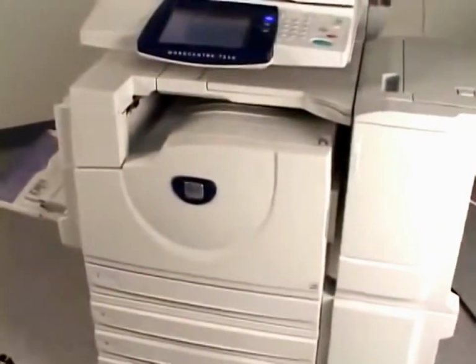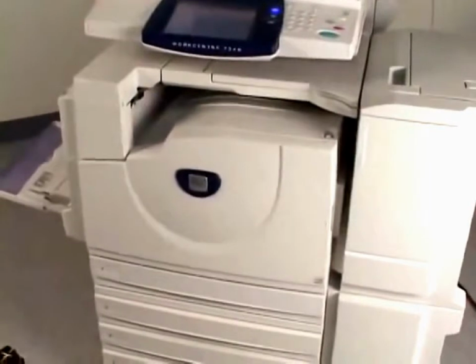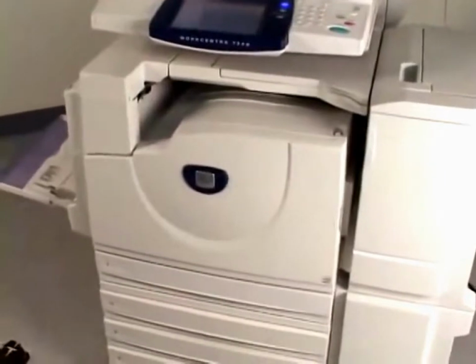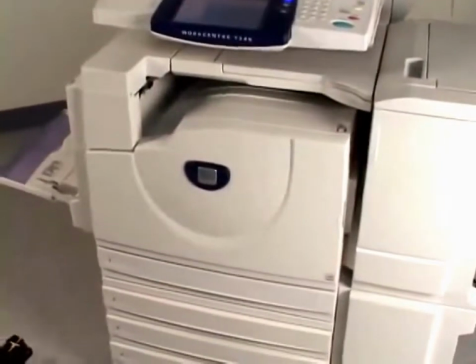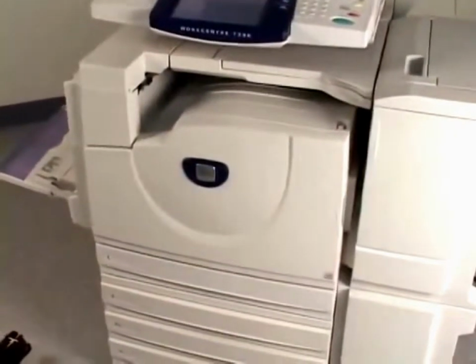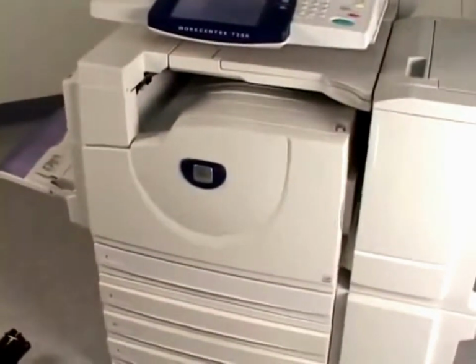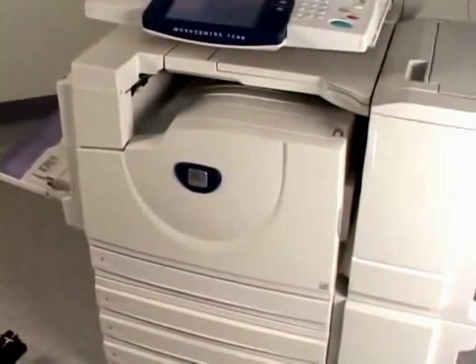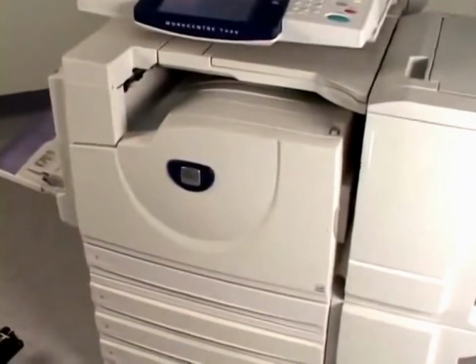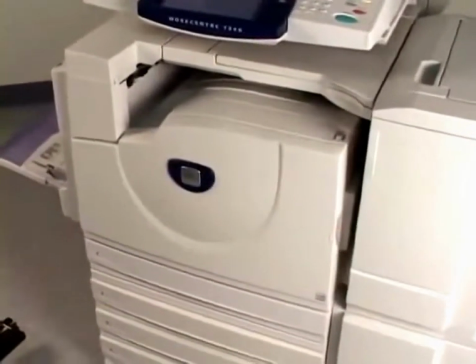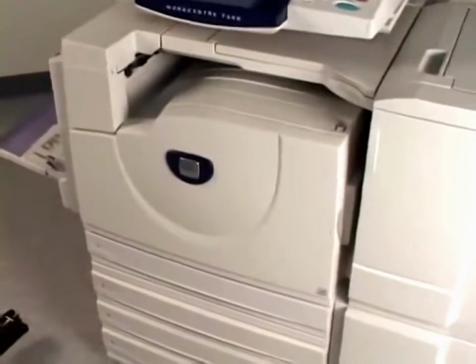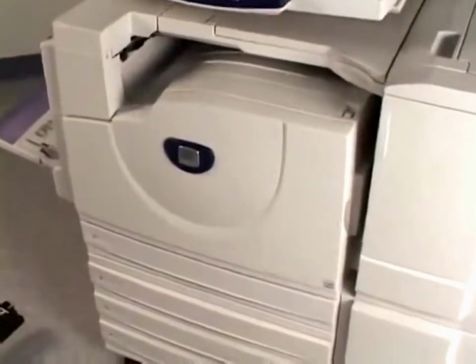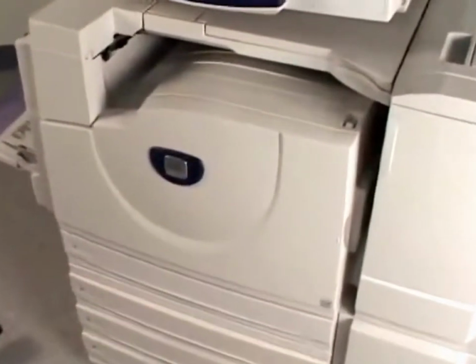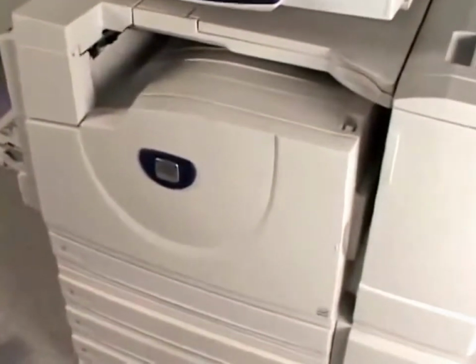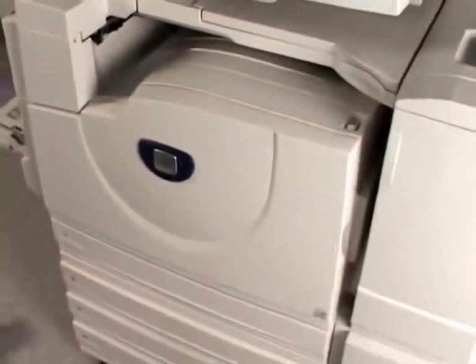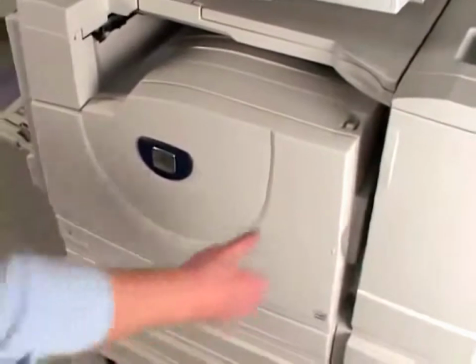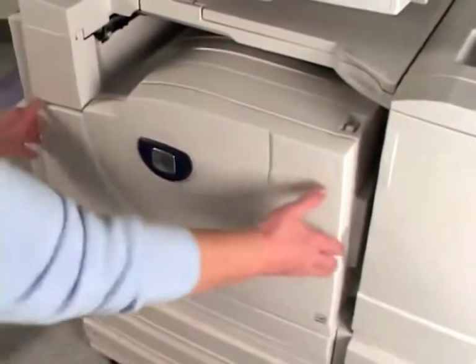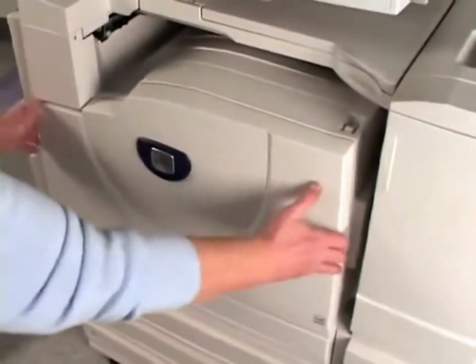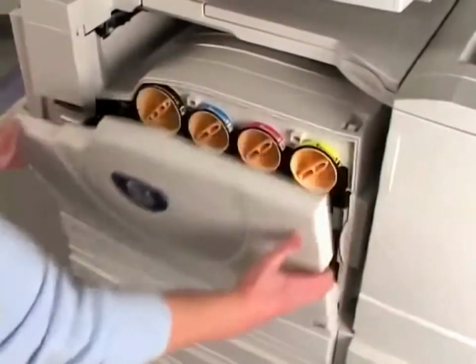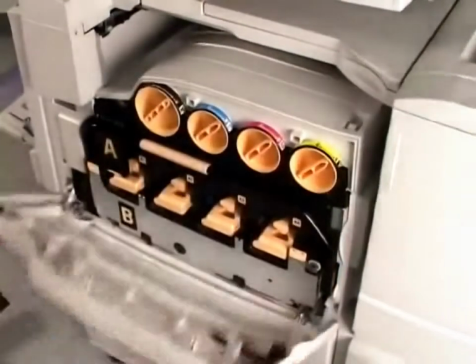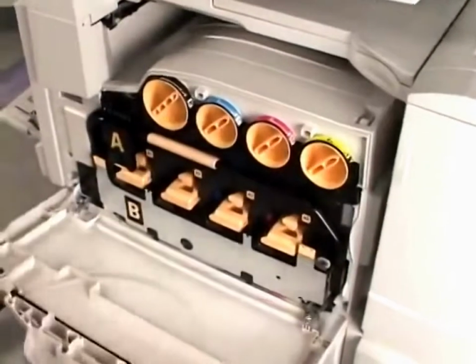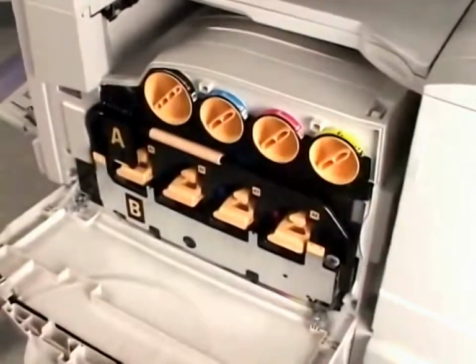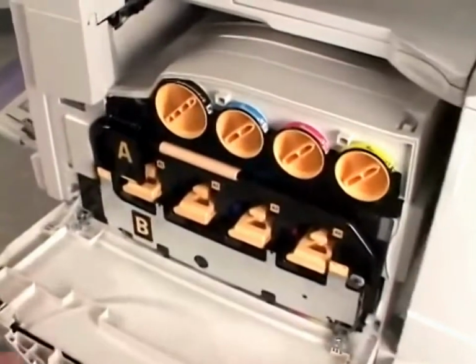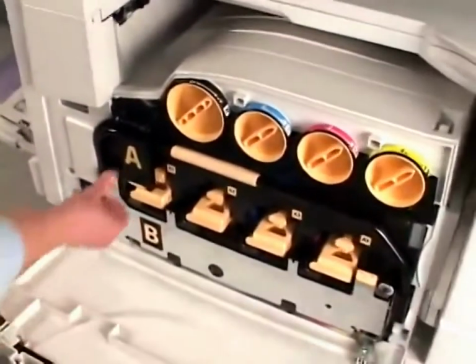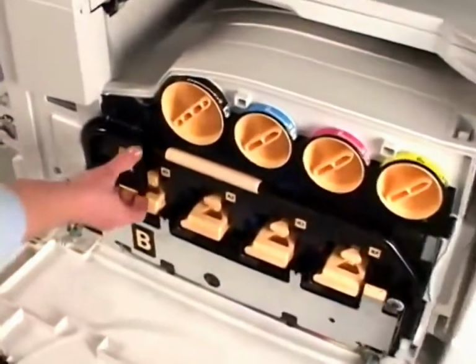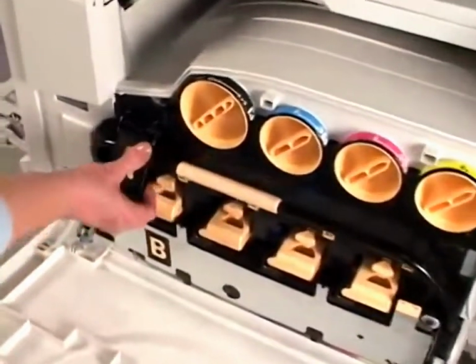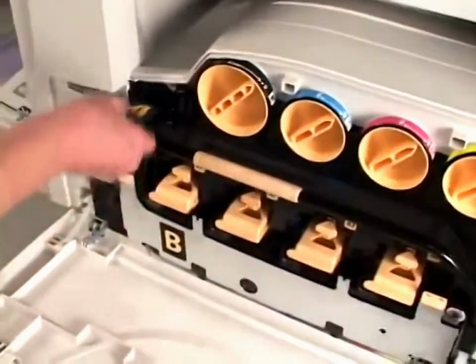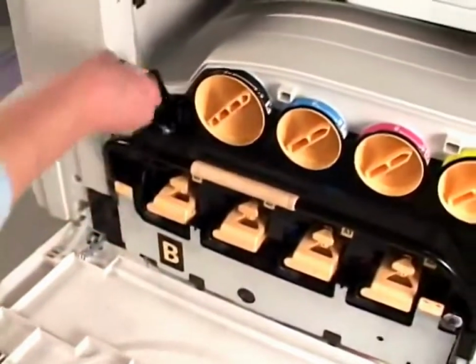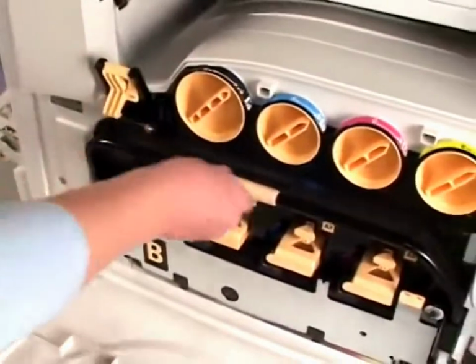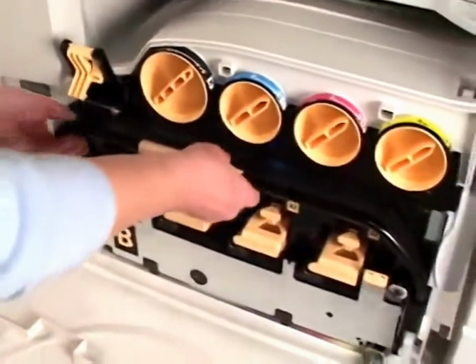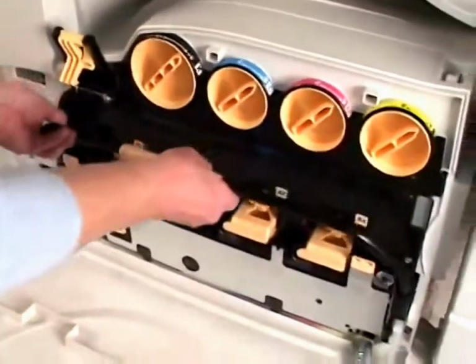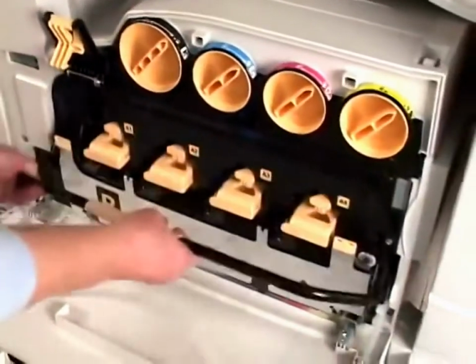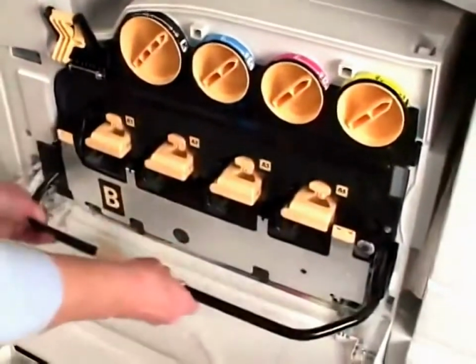Make sure the machine has come to a complete stop and open the front door. Lift up on lever A and pull down the release handle to unlock the drum cartridges.